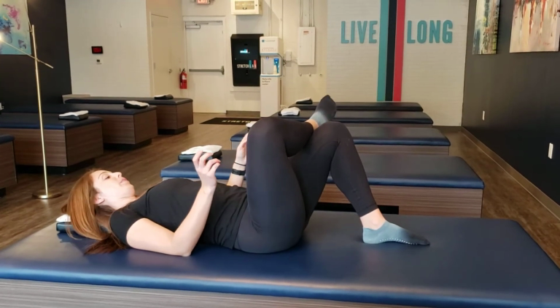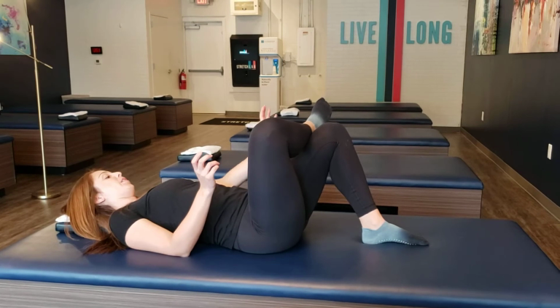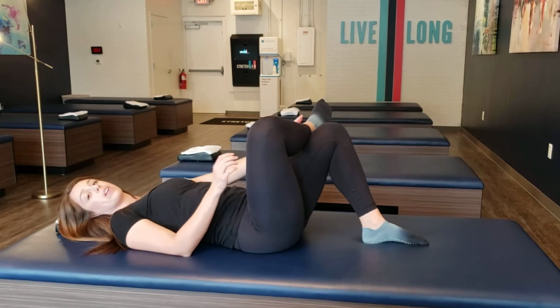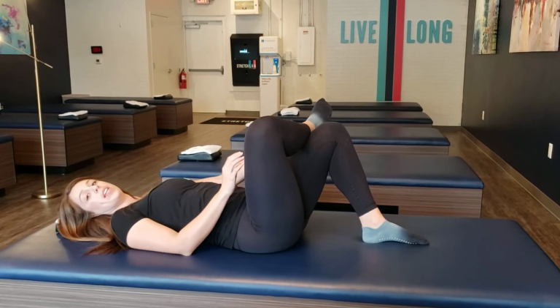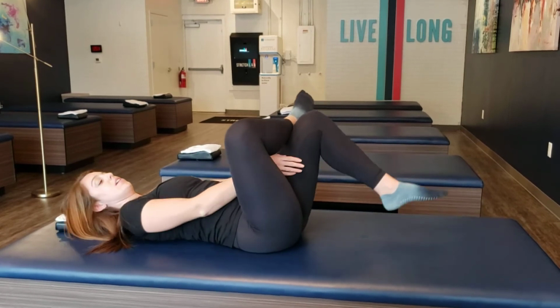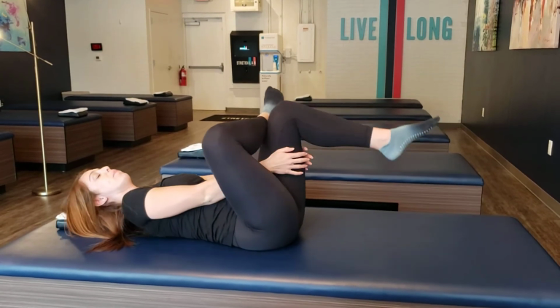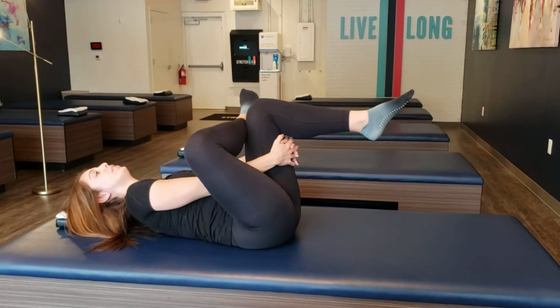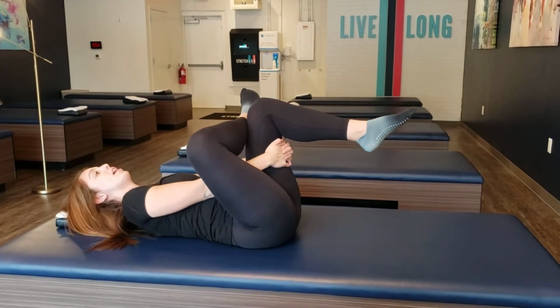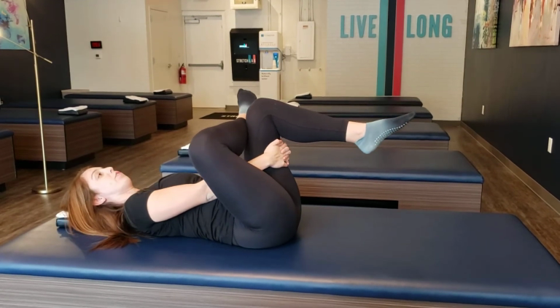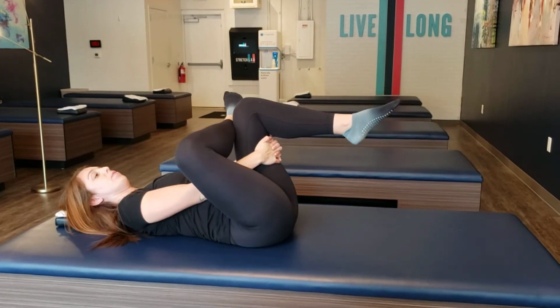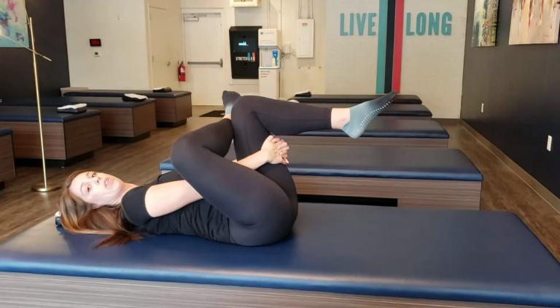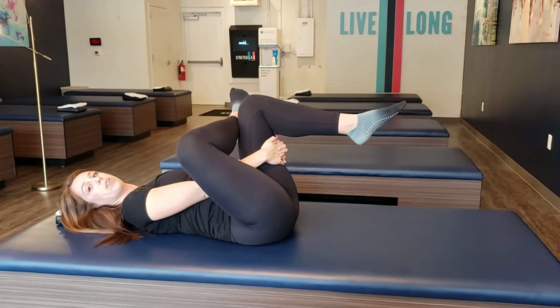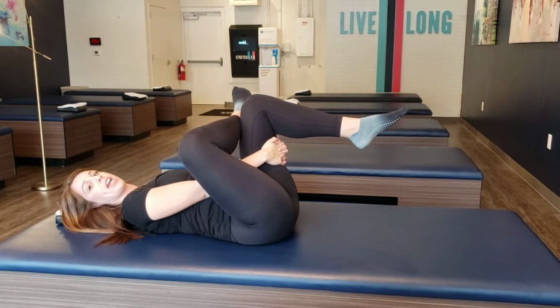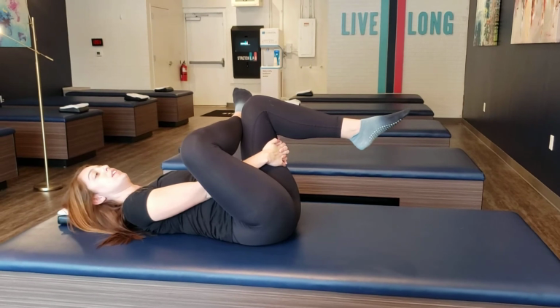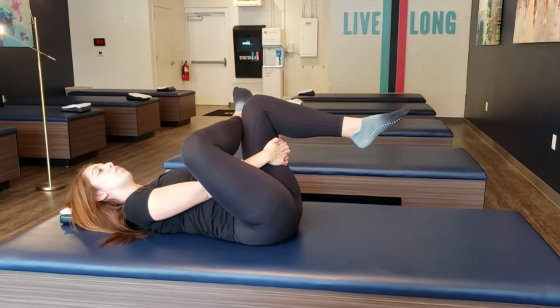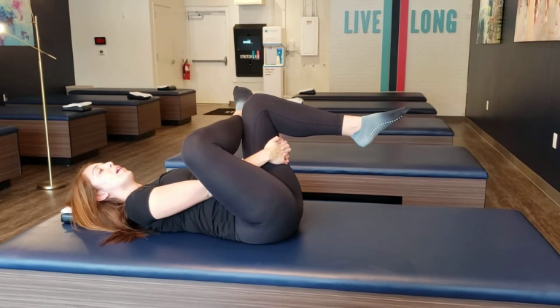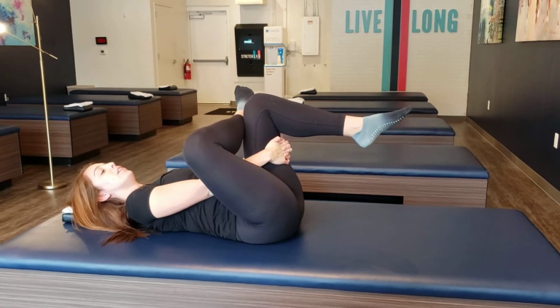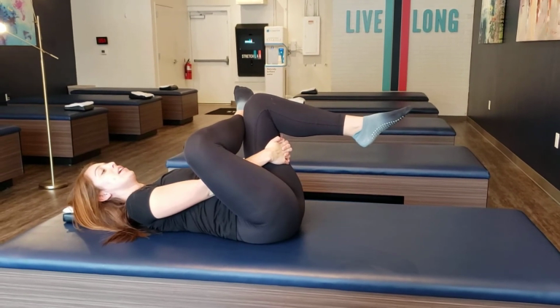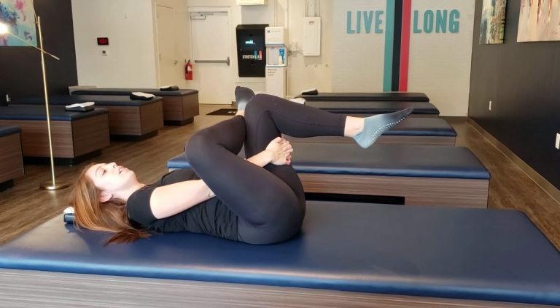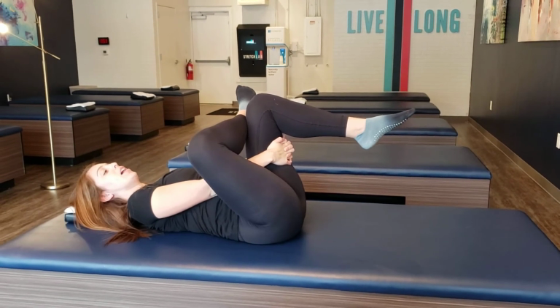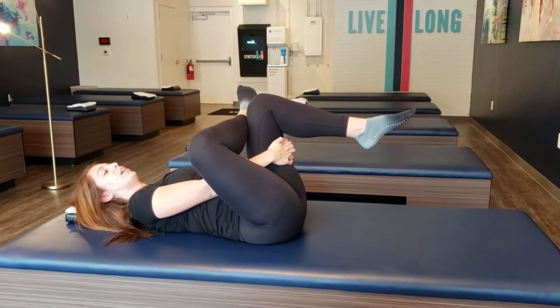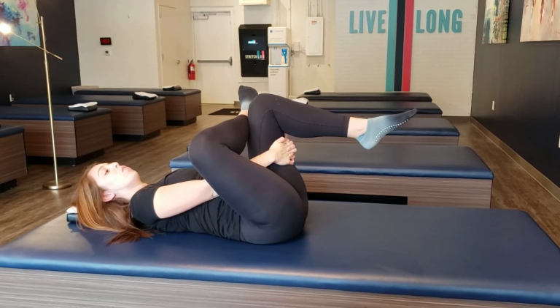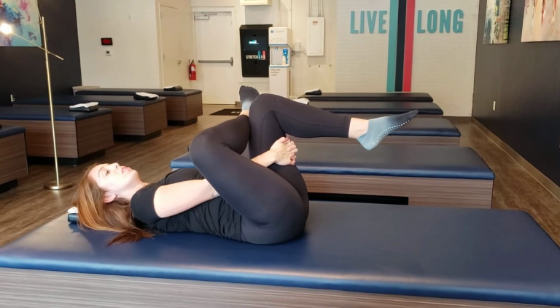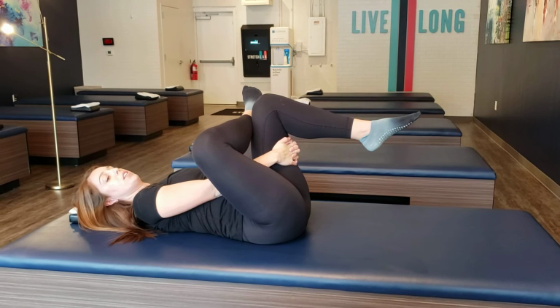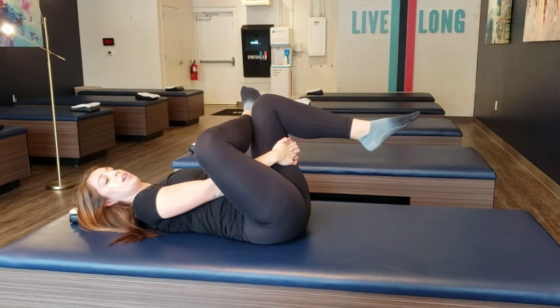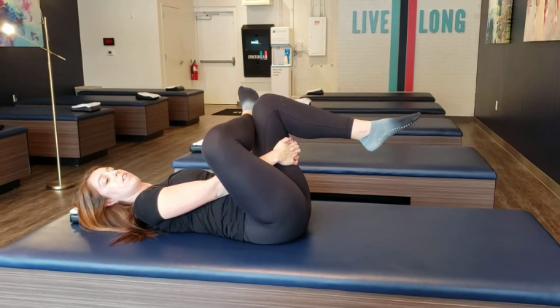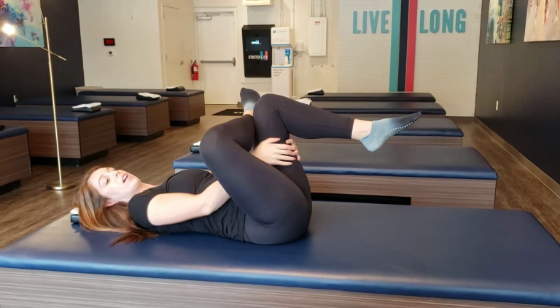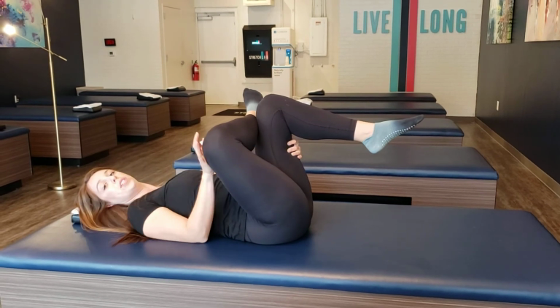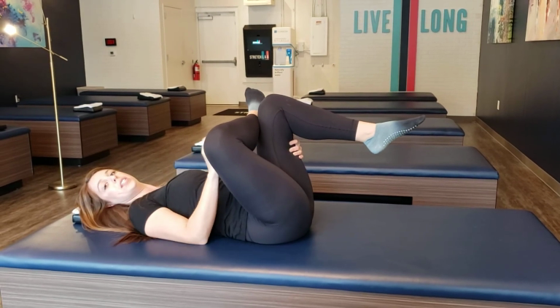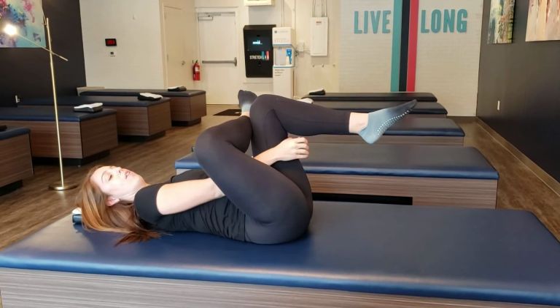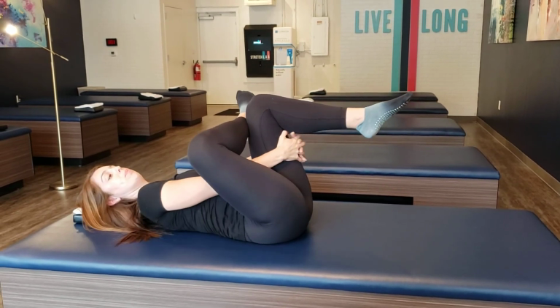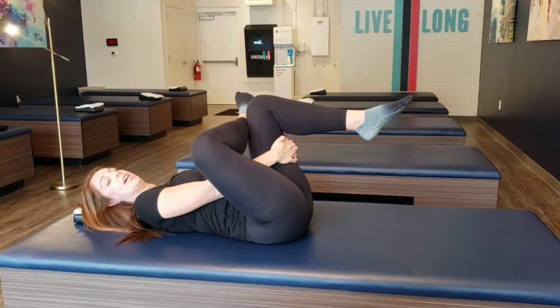Hook this ankle onto that knee, then pull this side through and hold onto it with your hands. Hold it for about 15 seconds and let go. When doing this one, make sure you're focusing on pushing this knee out as you pull in.